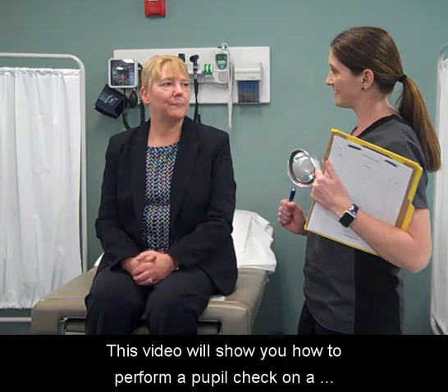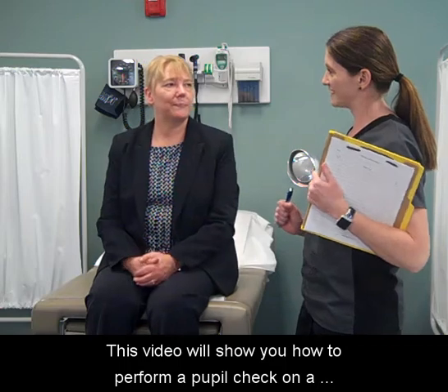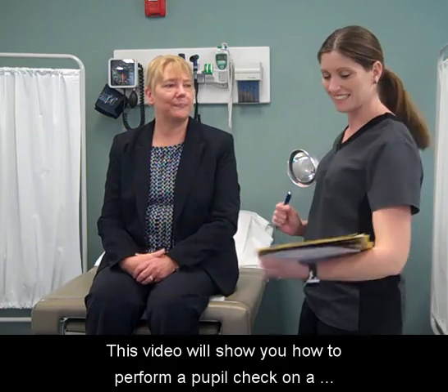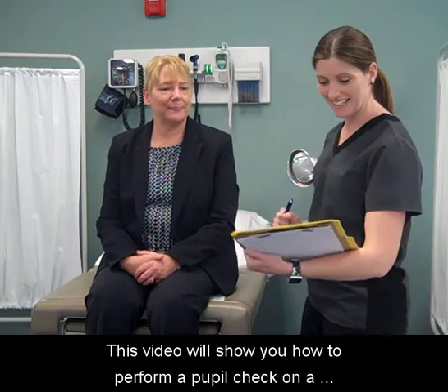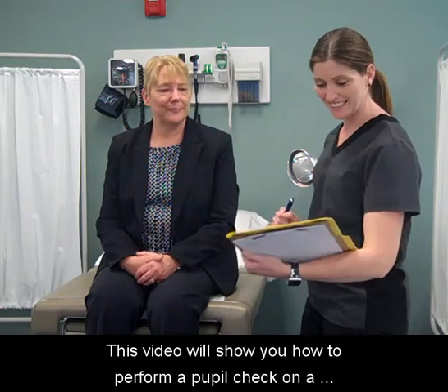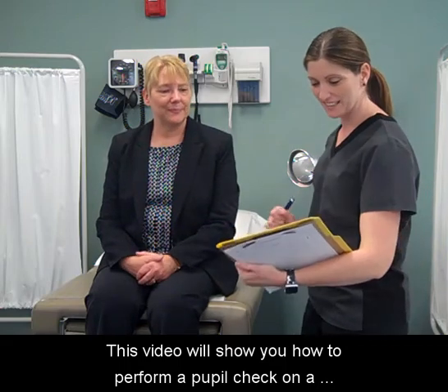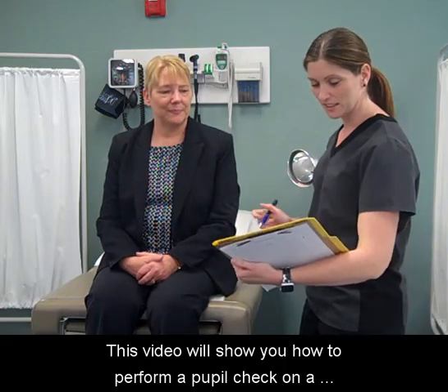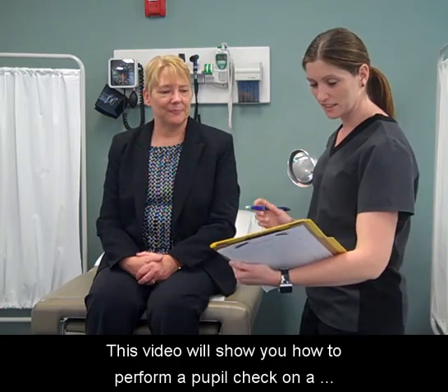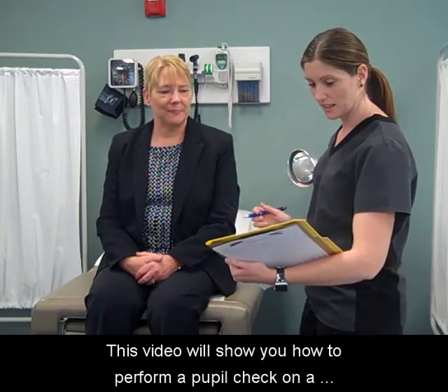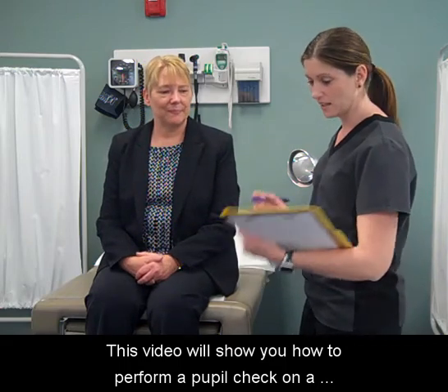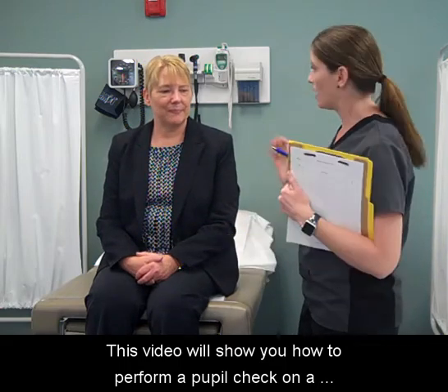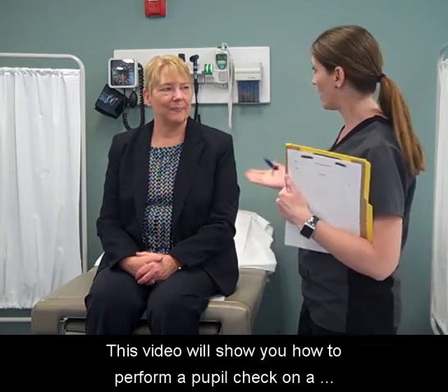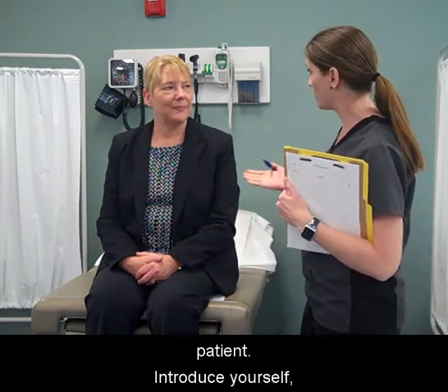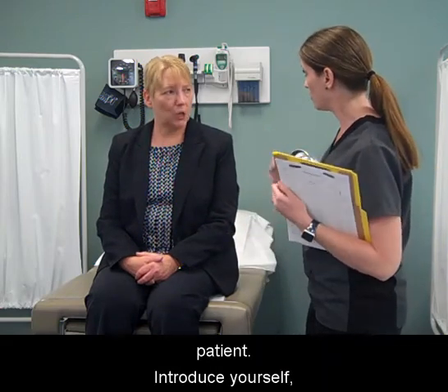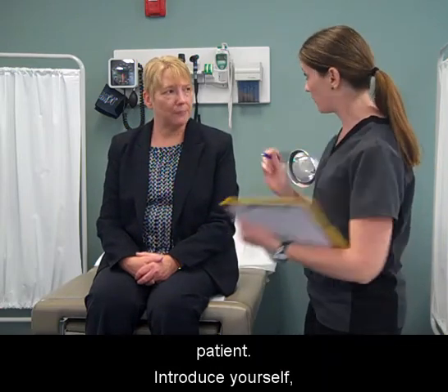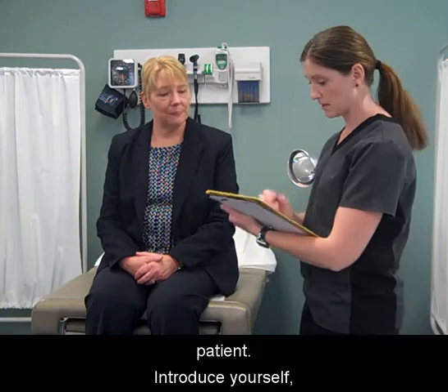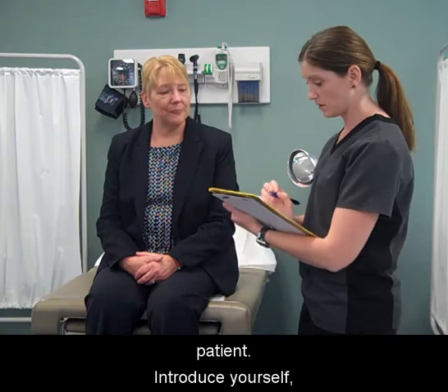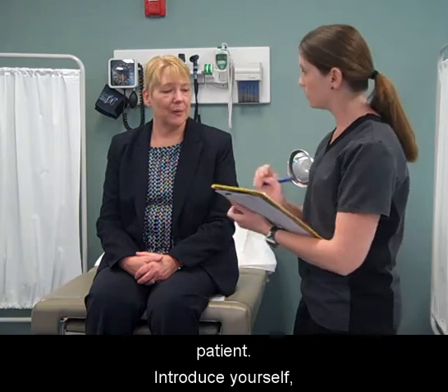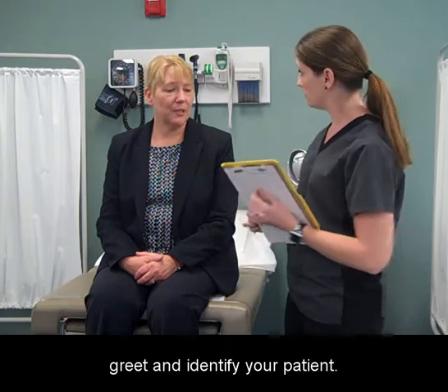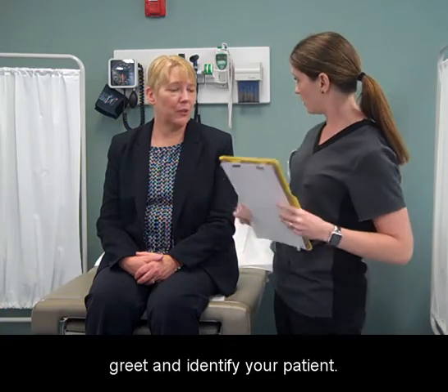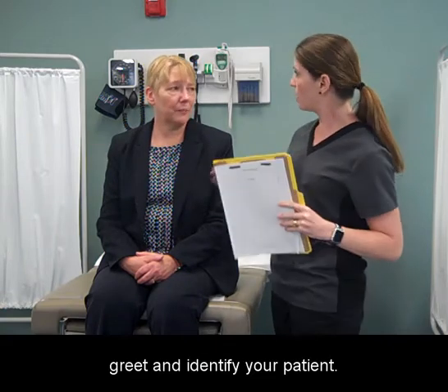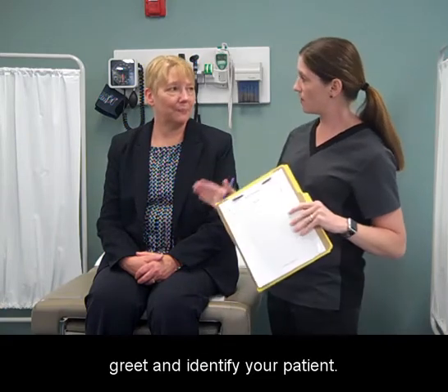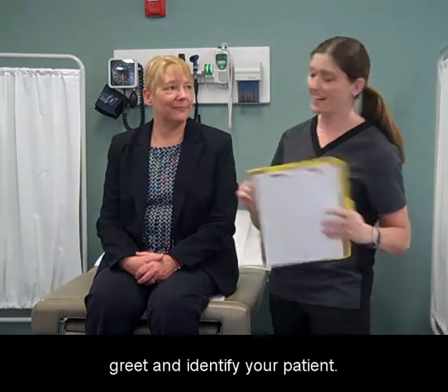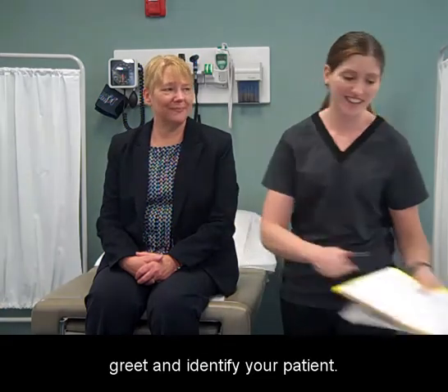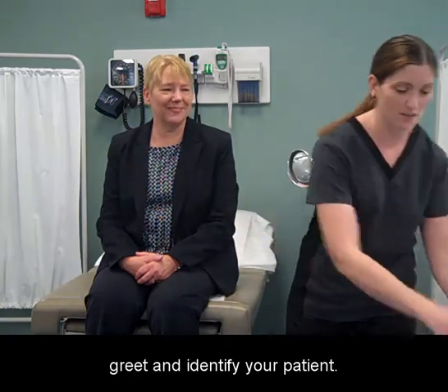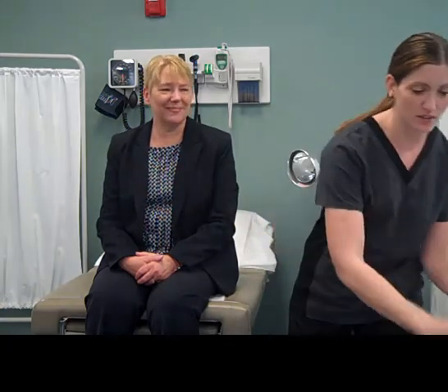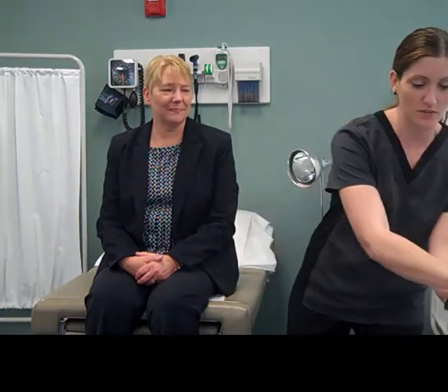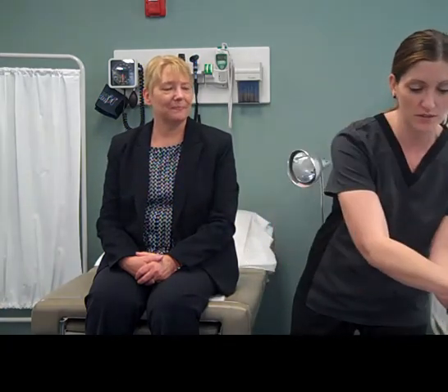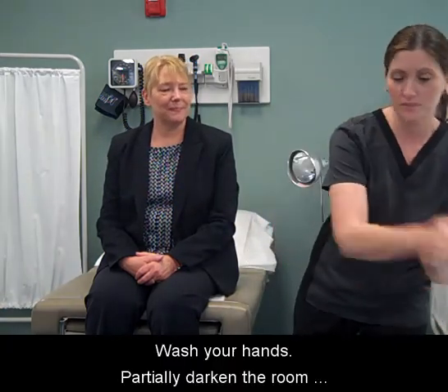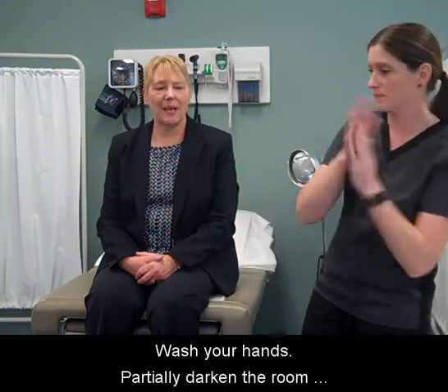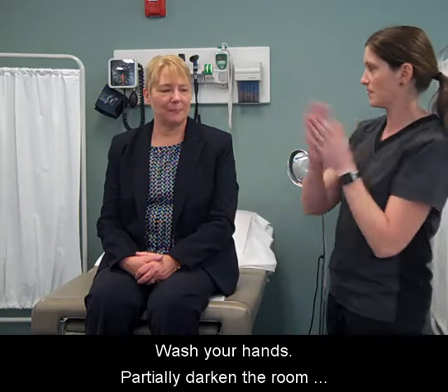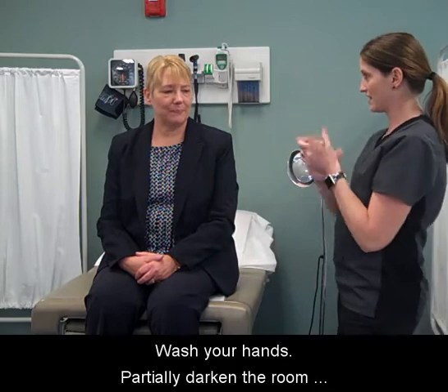This video will show you how to perform a pupil check on a patient. Introduce yourself, greet, and identify your patient. Wash your hands.